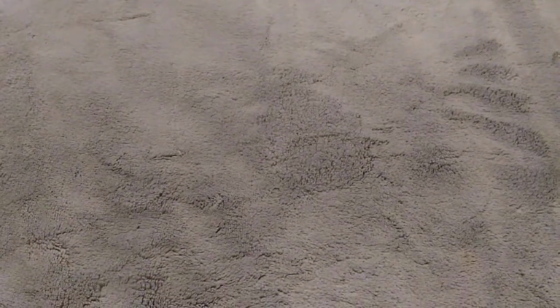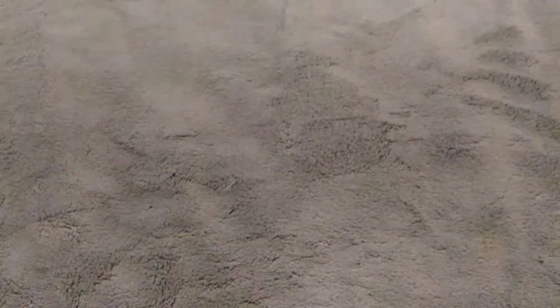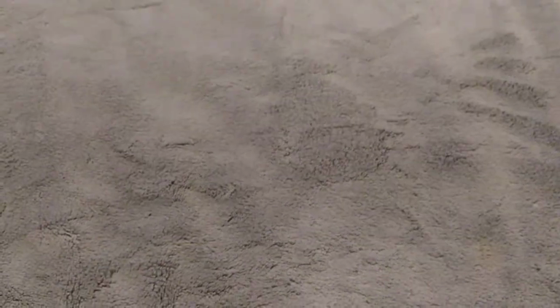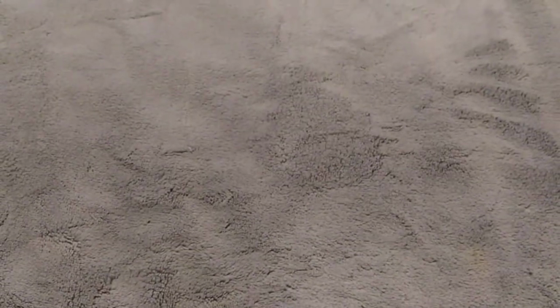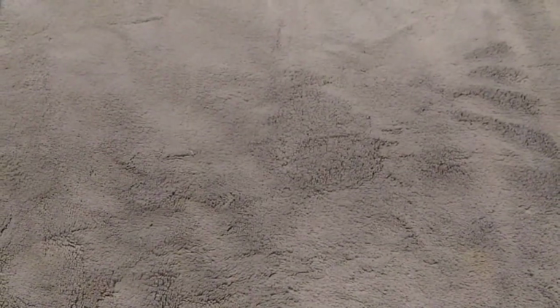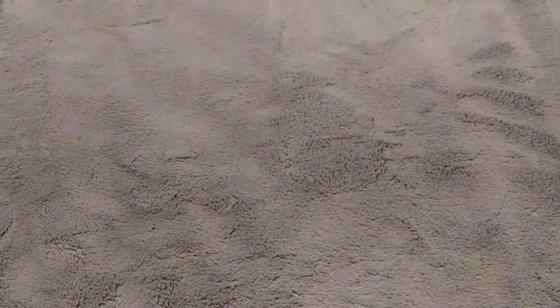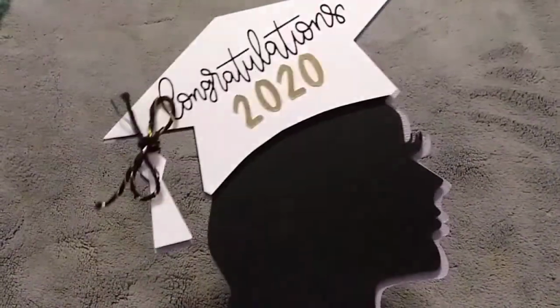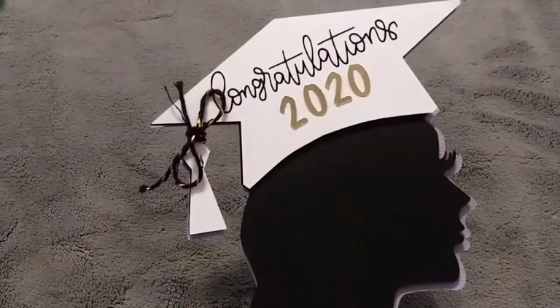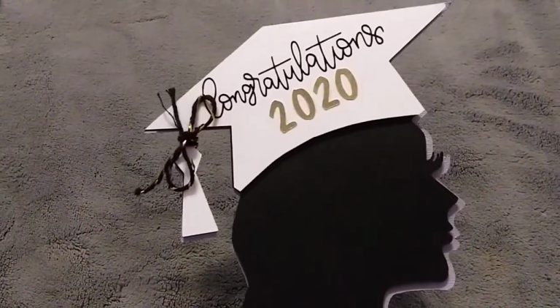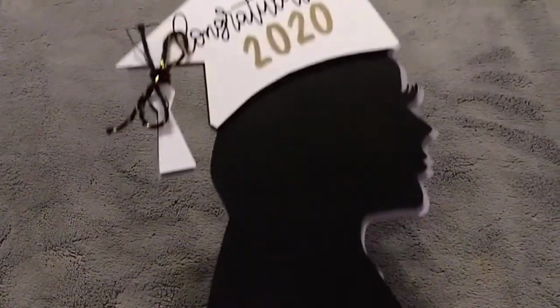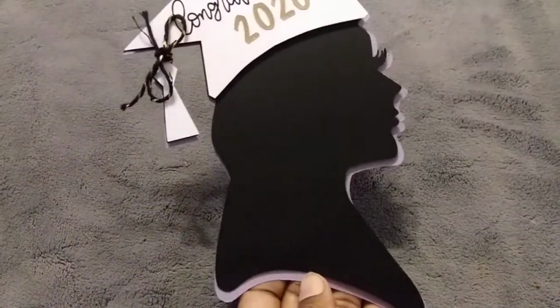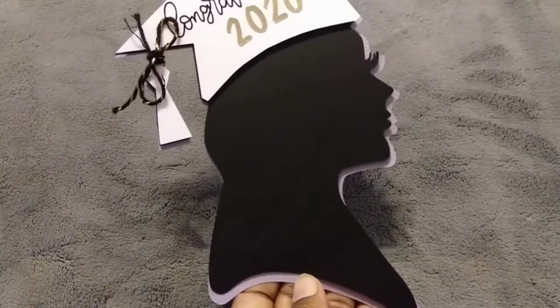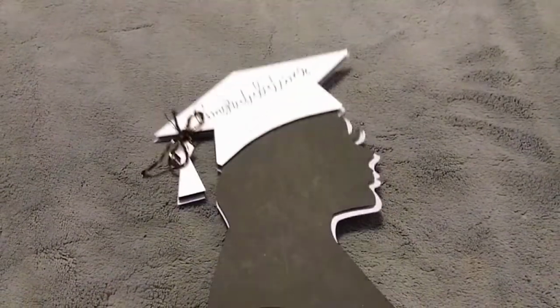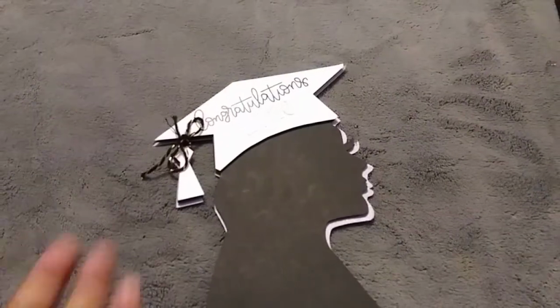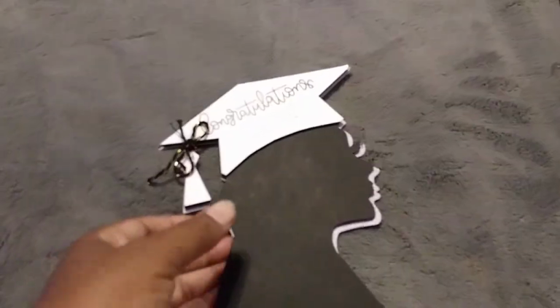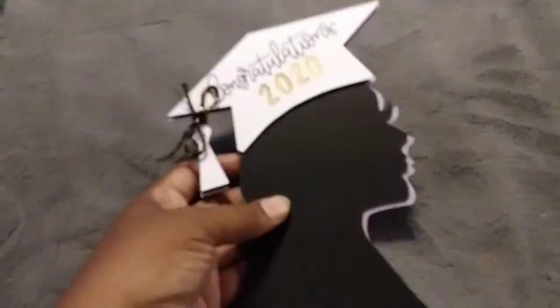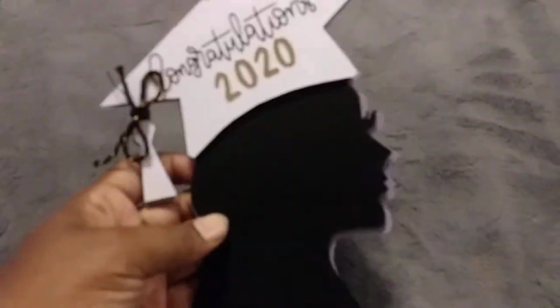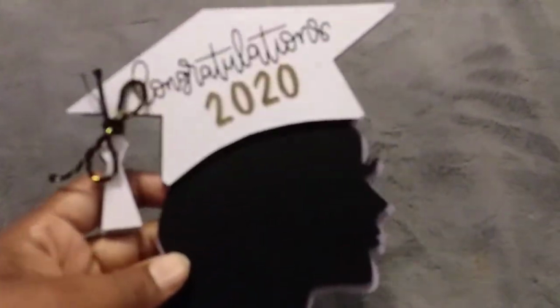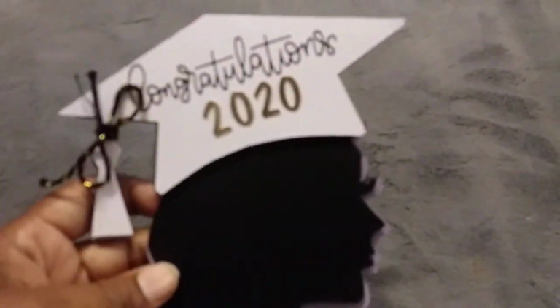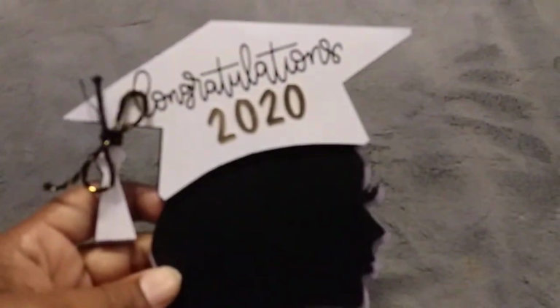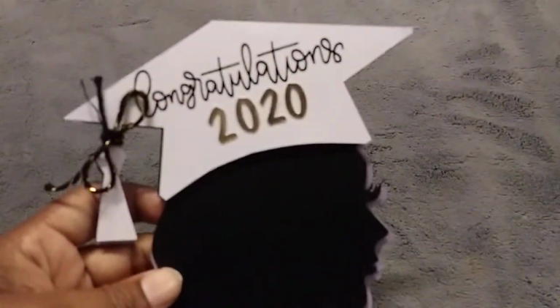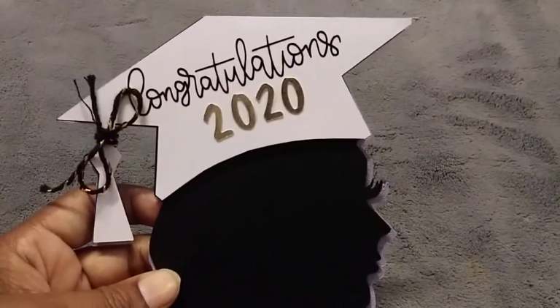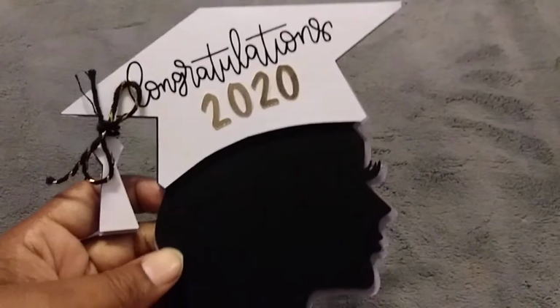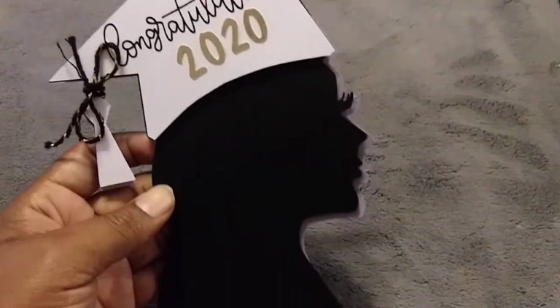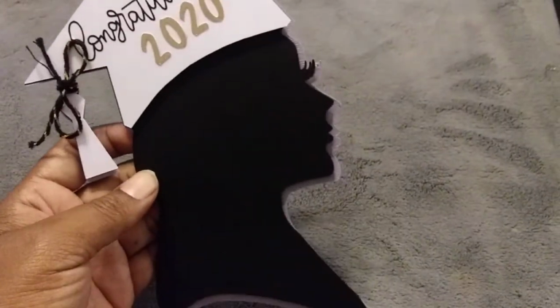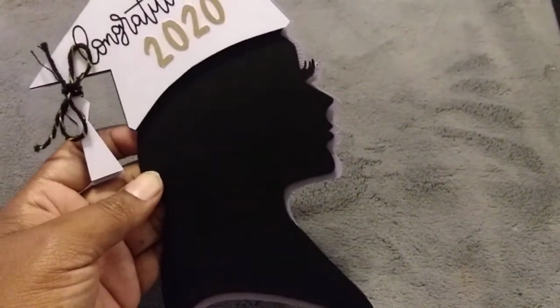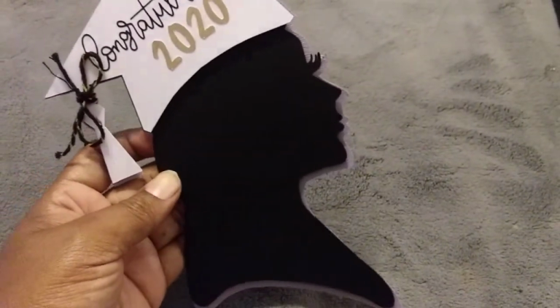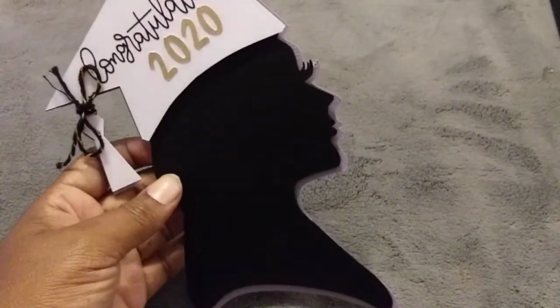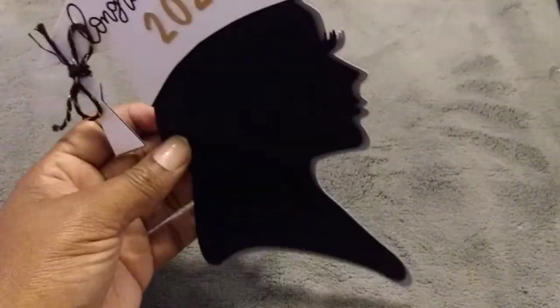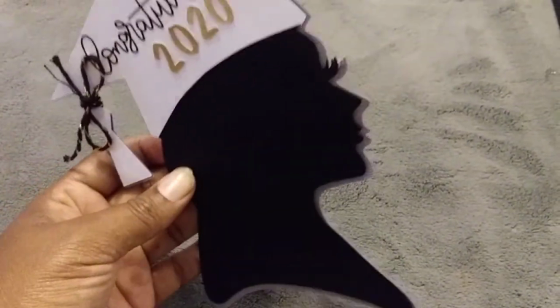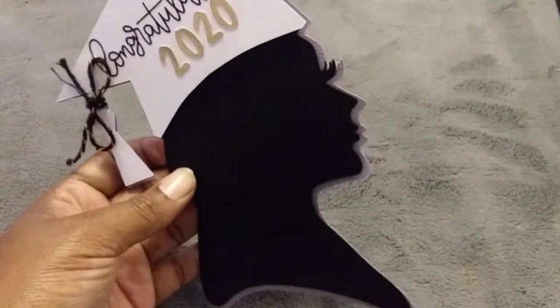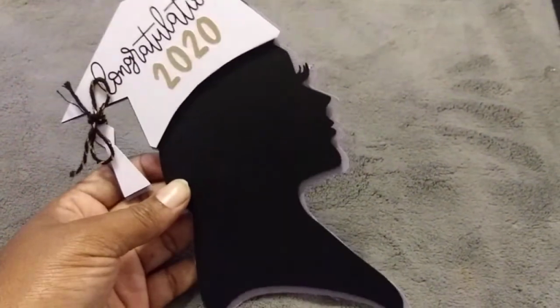I also made a cake topper. I thought the cake topper came out so pretty. My daughter loves purple, and it just says 'Congratulations 2020.' I just love this image and I'm going to place this on top of her cake.